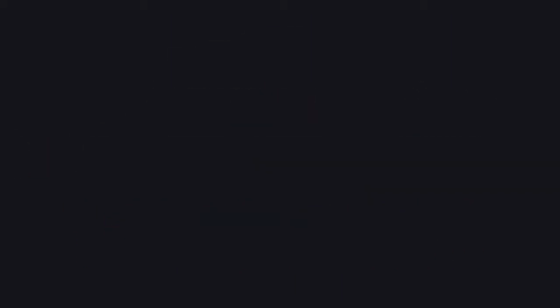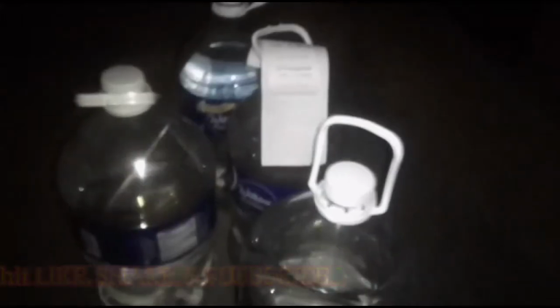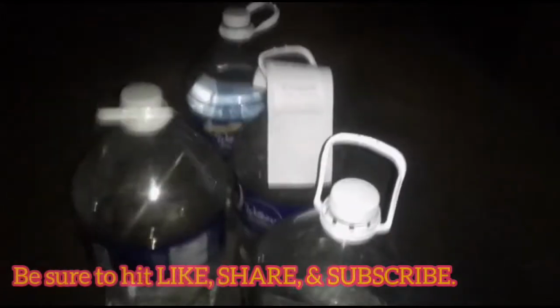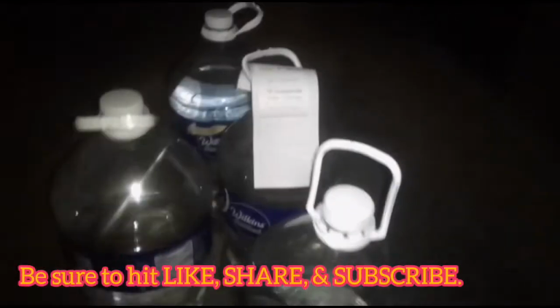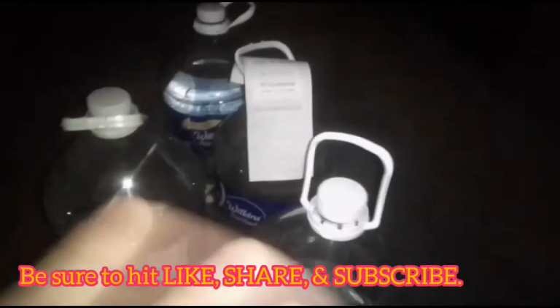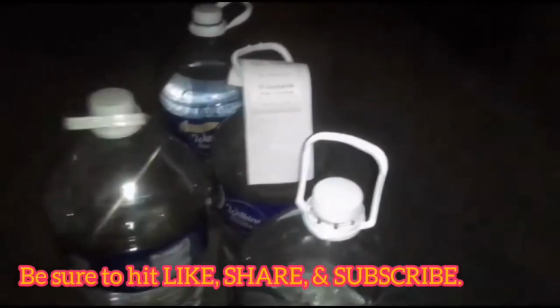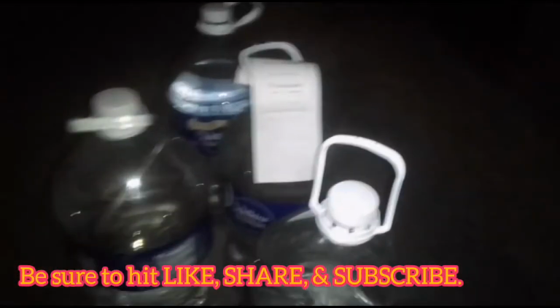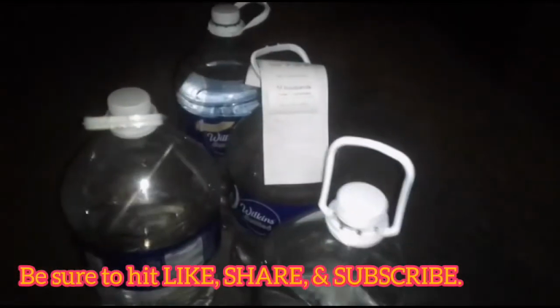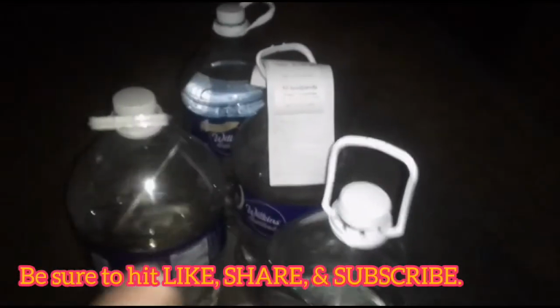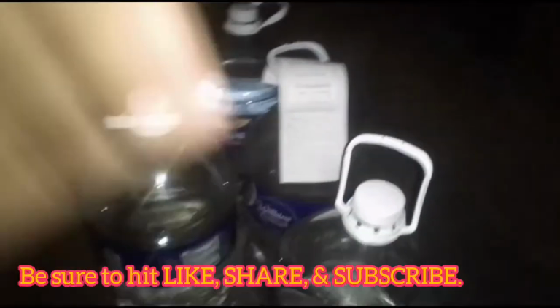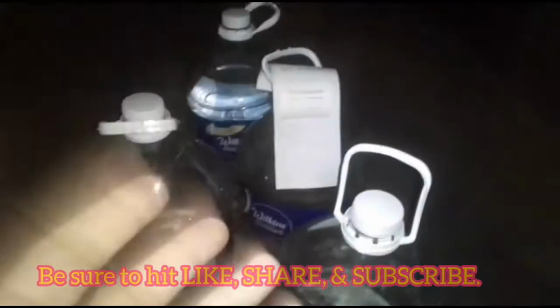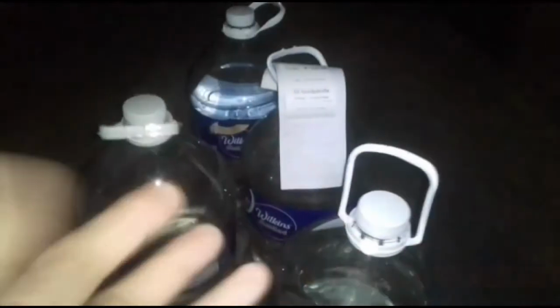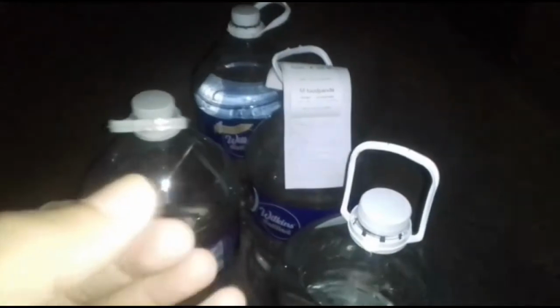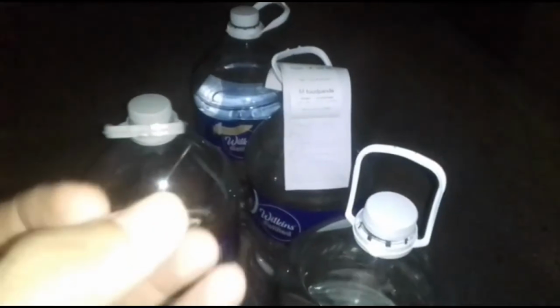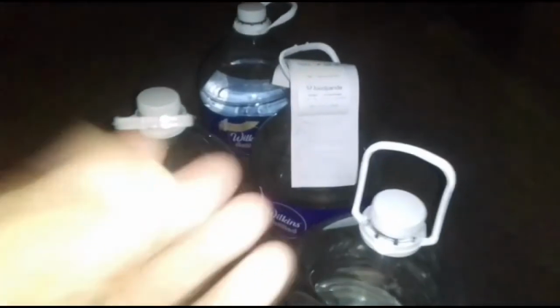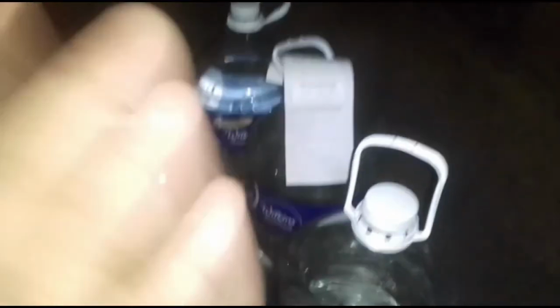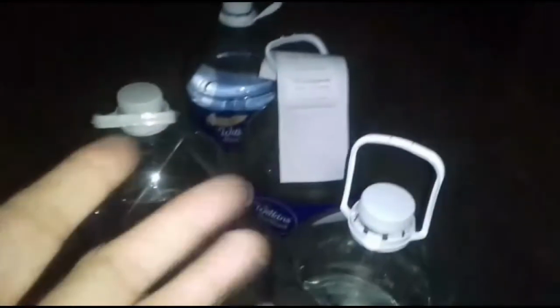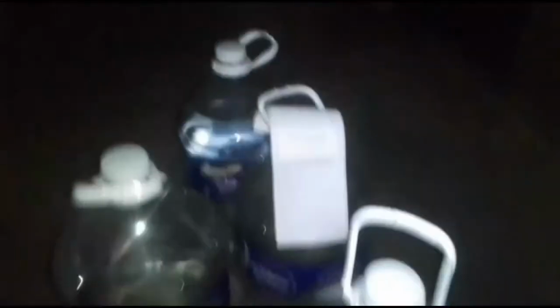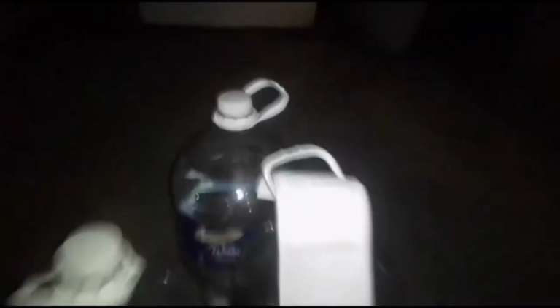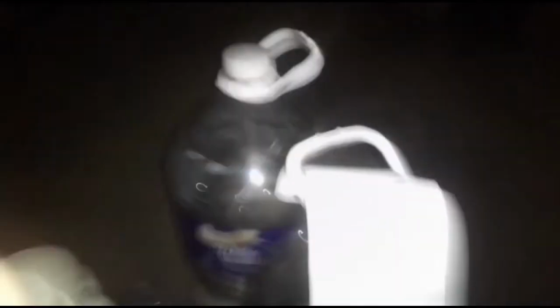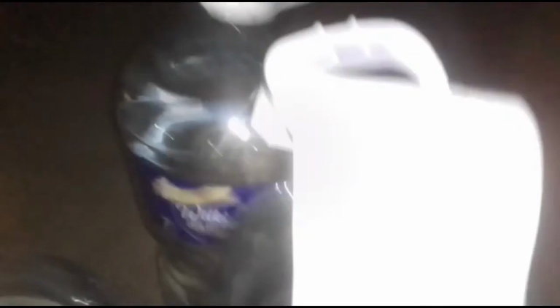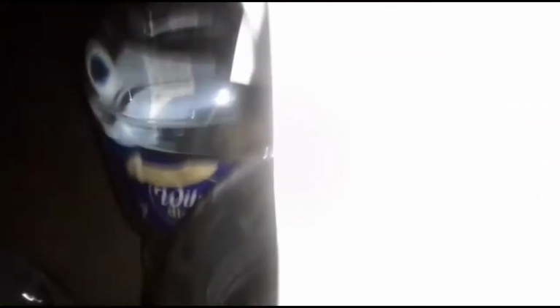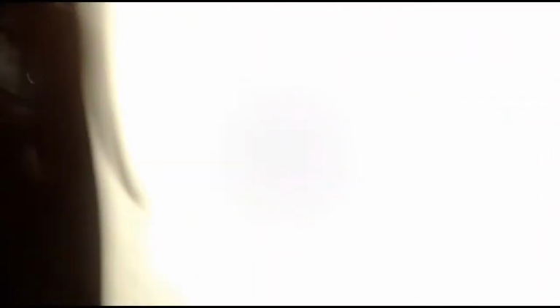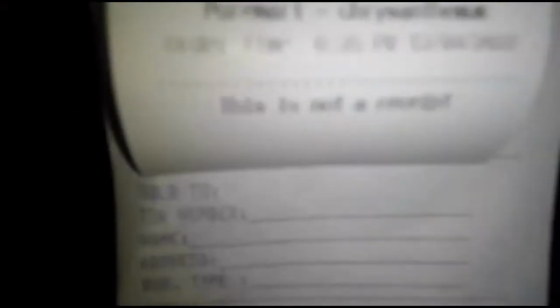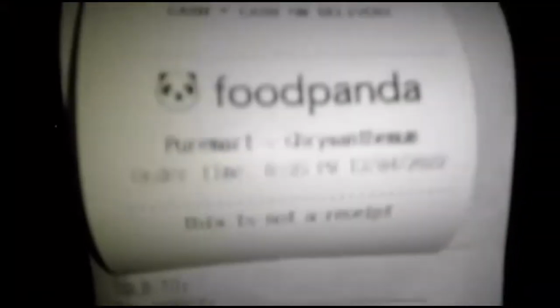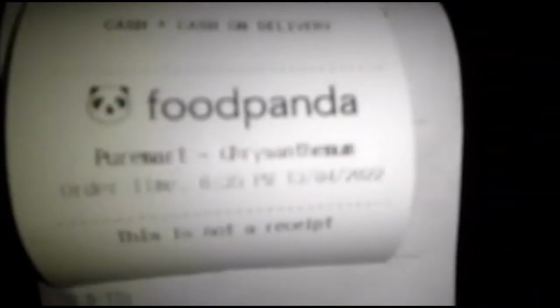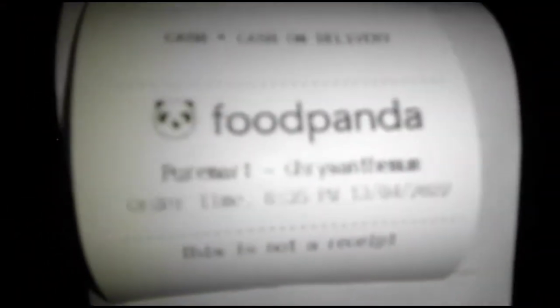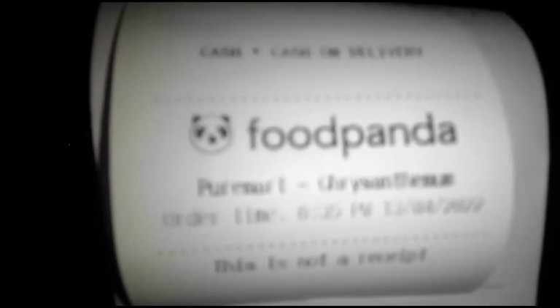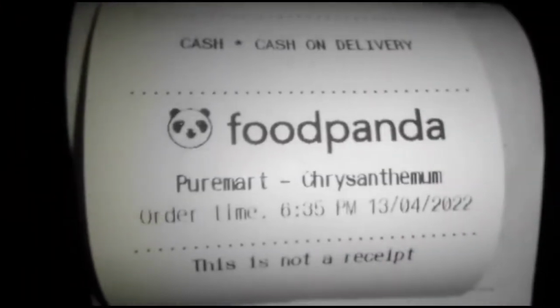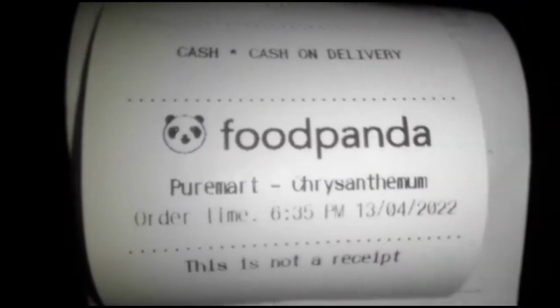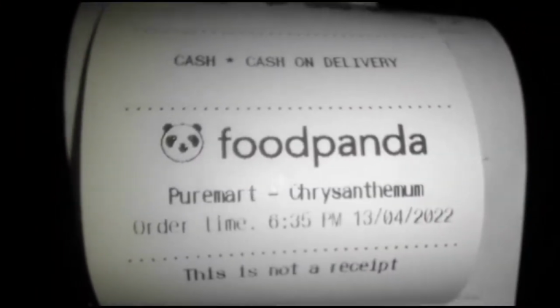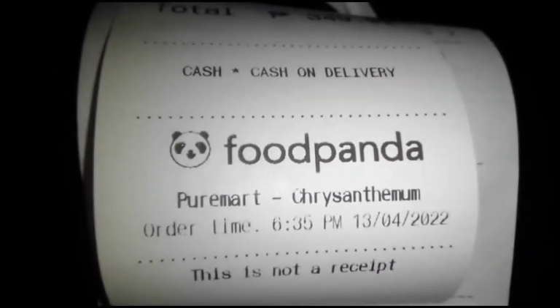Okay, so we got another Food Panda merchant for you guys. It's actually one of their shops and it is known as Your Mart Crisantil.